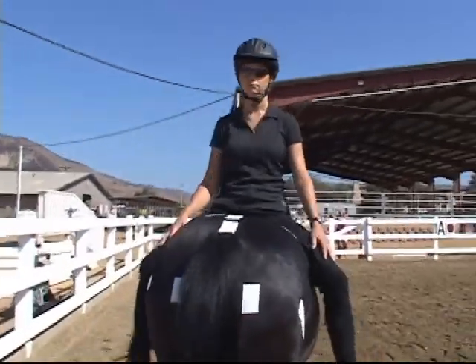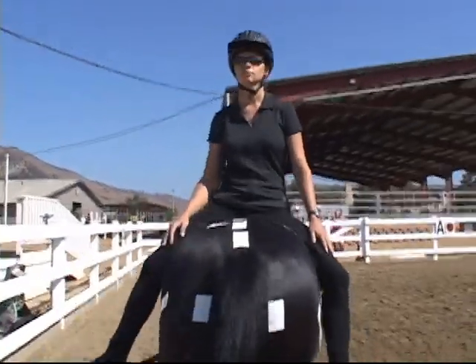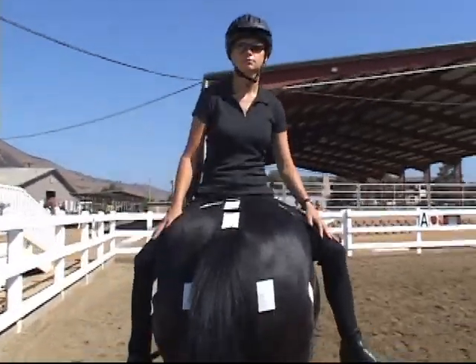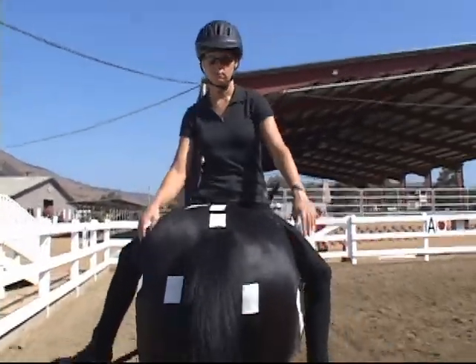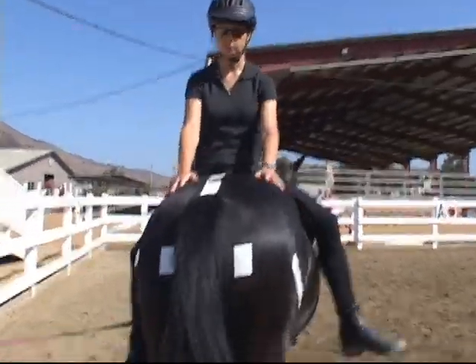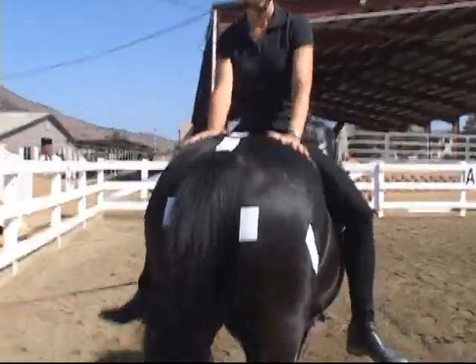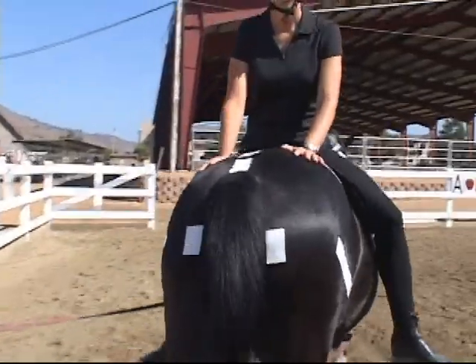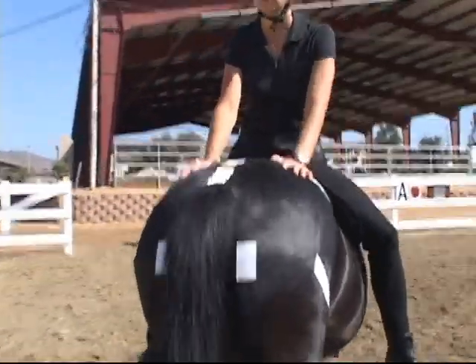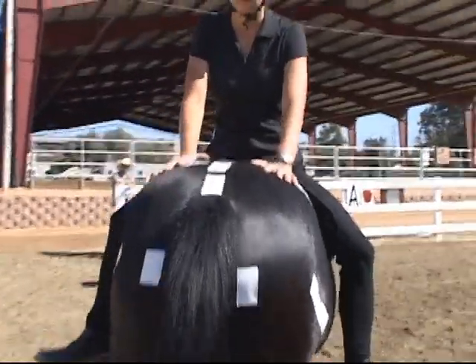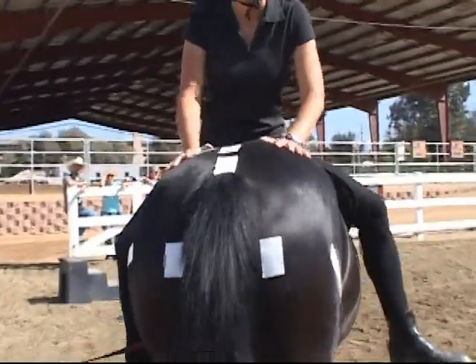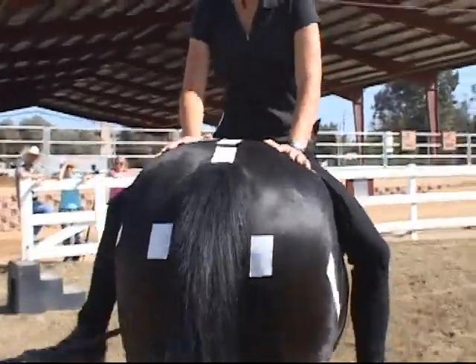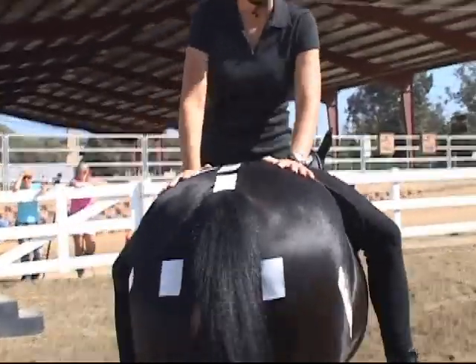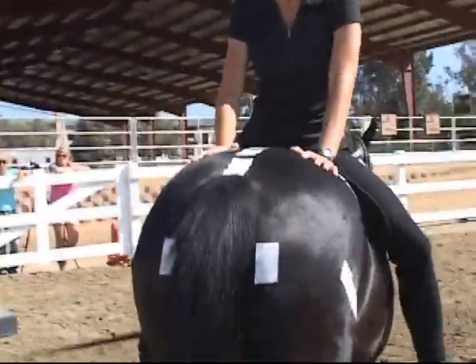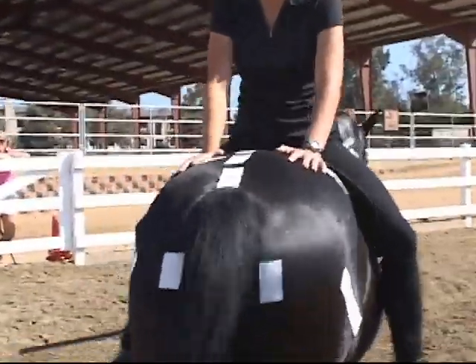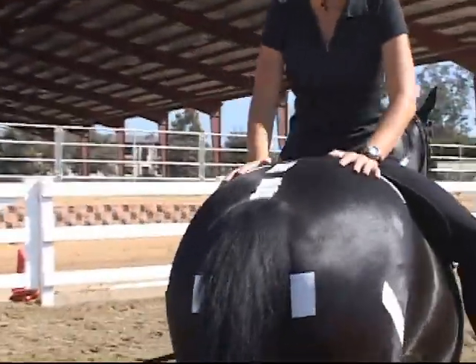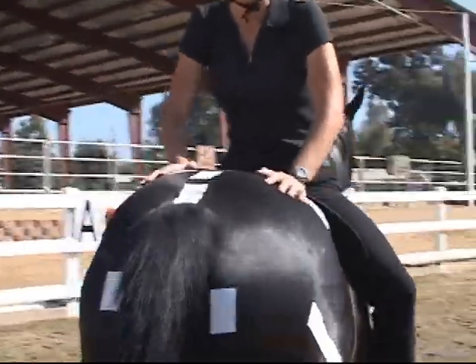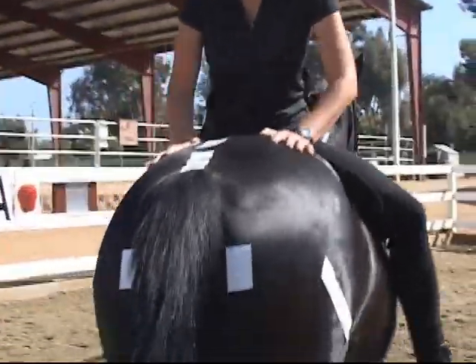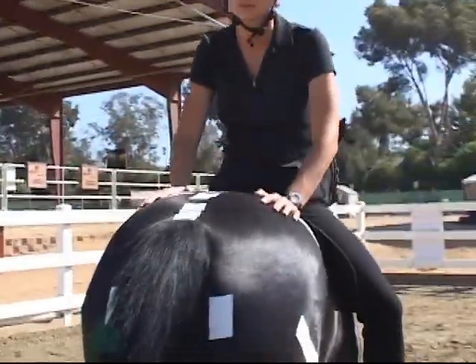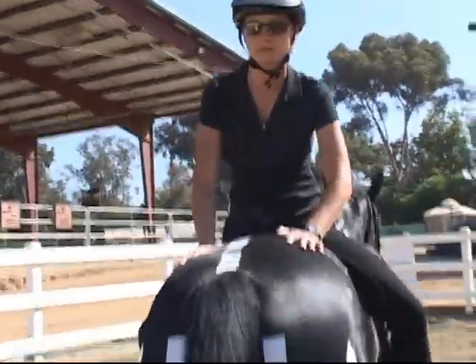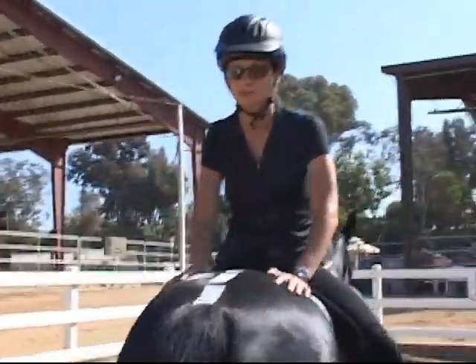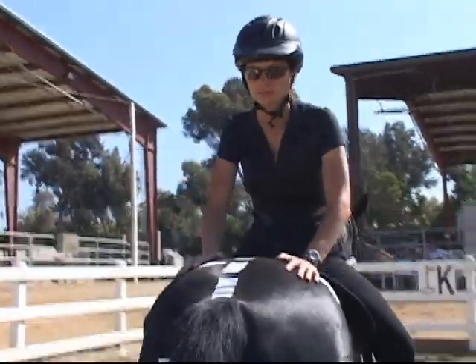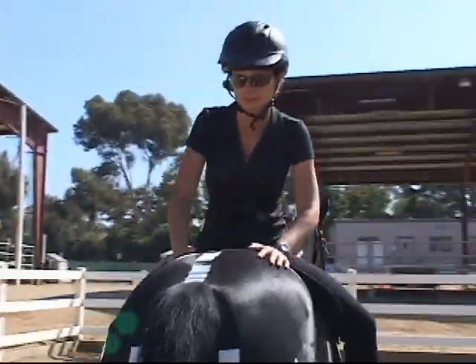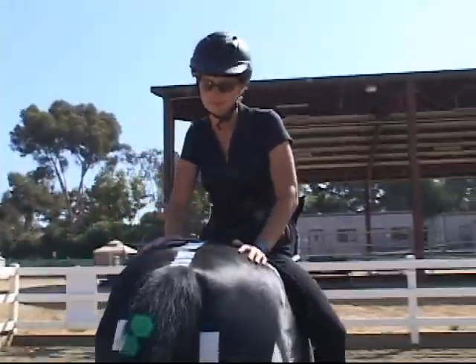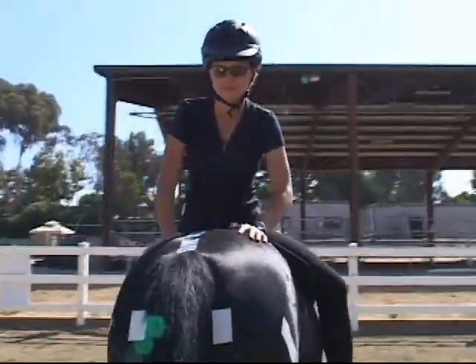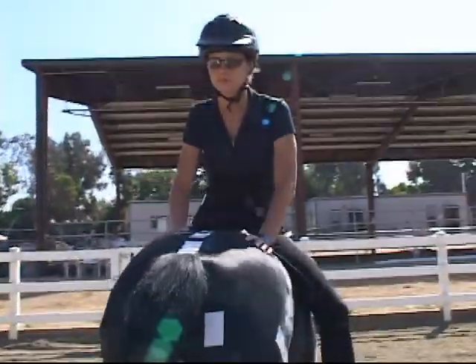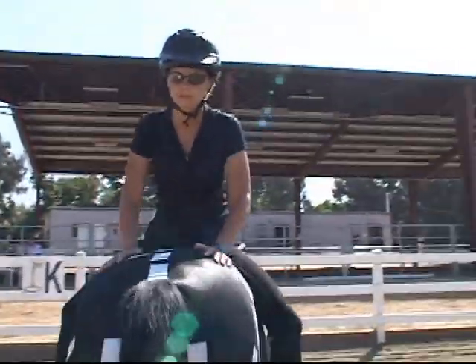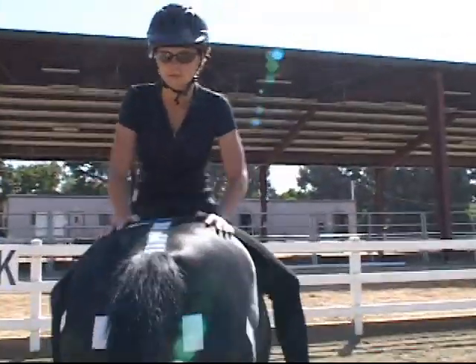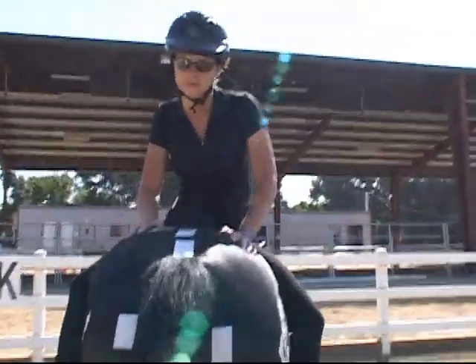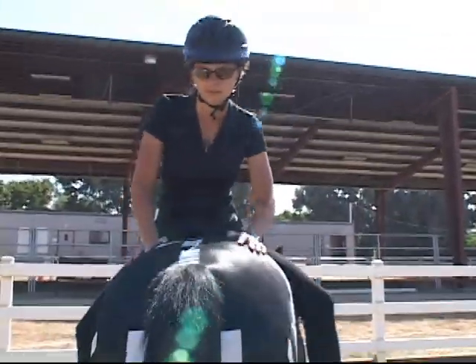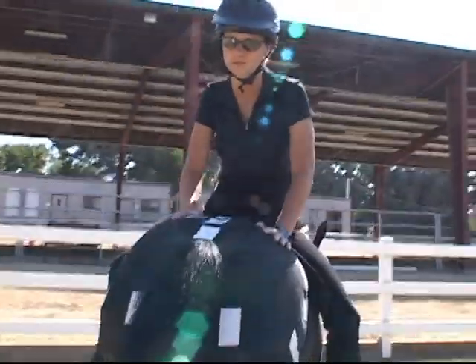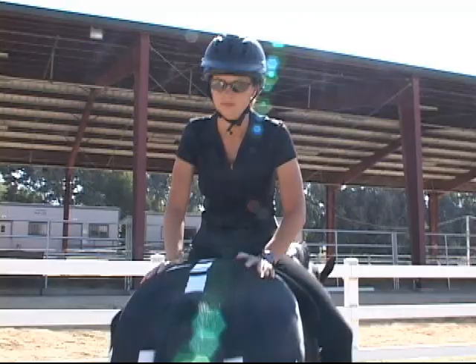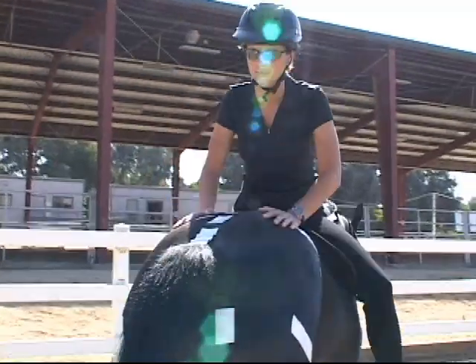As Trish puts her hands on the croup of the horse and weight bears down through her wrists, we can increase the proprioceptive input through her wrists, her elbows, her shoulders. We can increase the co-contraction of her shoulder blades and her neck muscles, and strengthen her head and neck control.